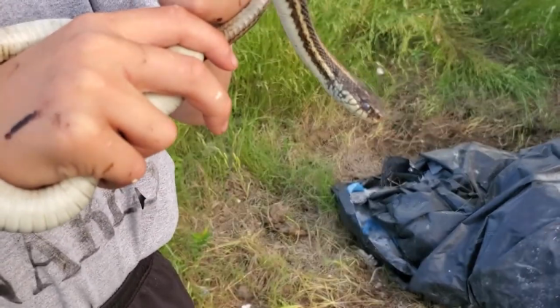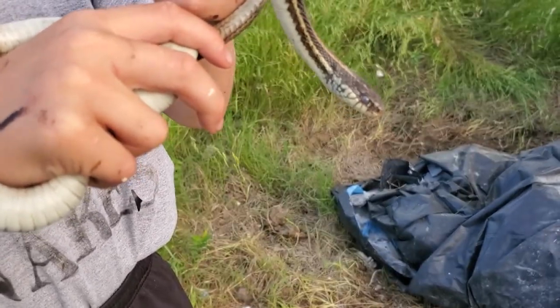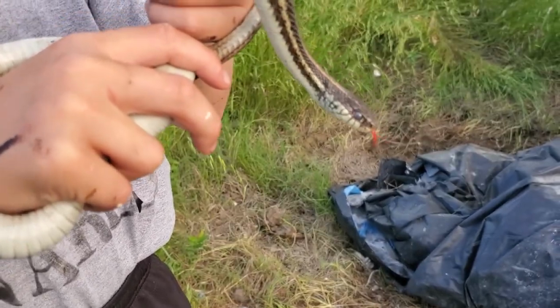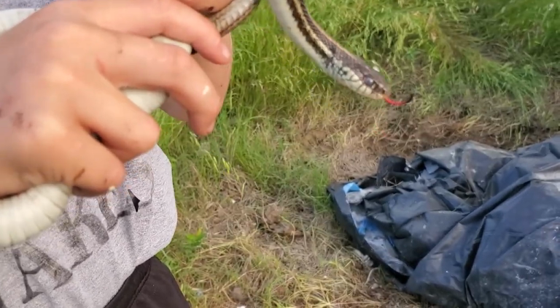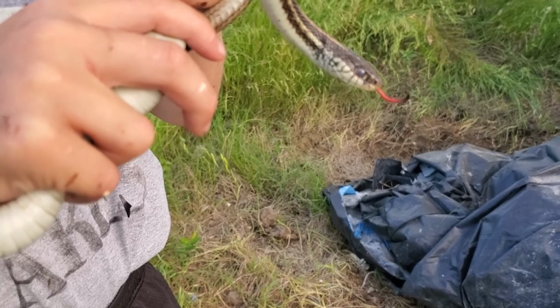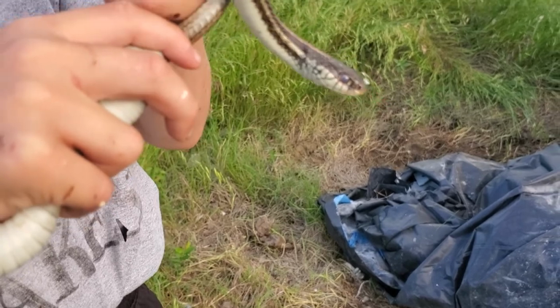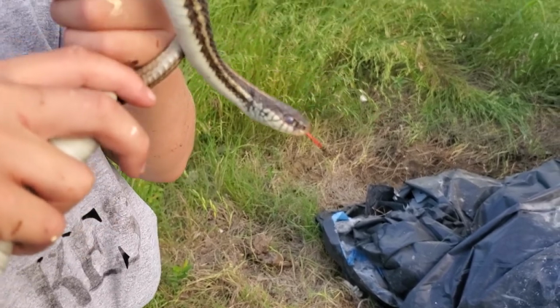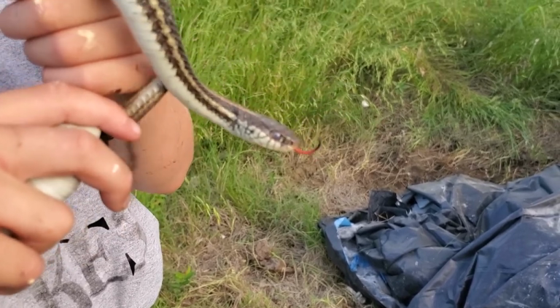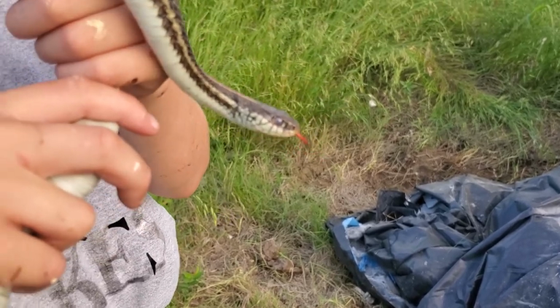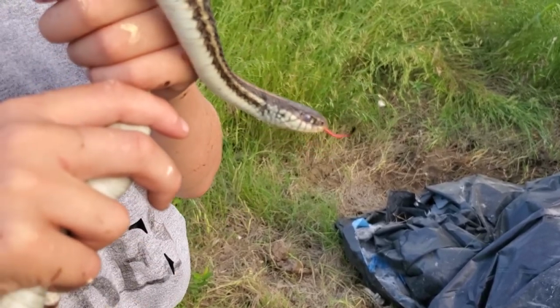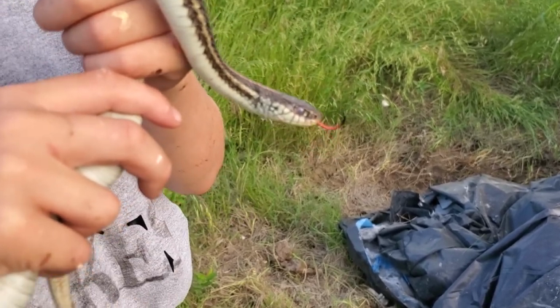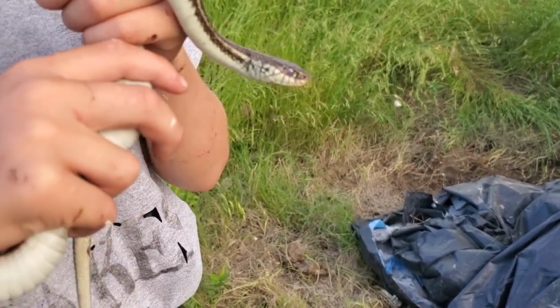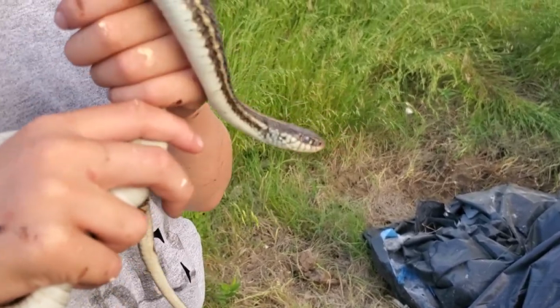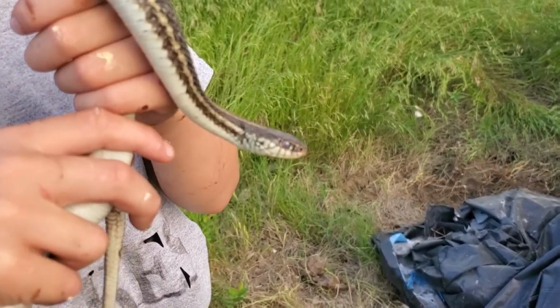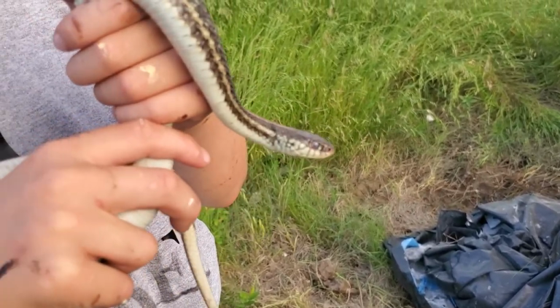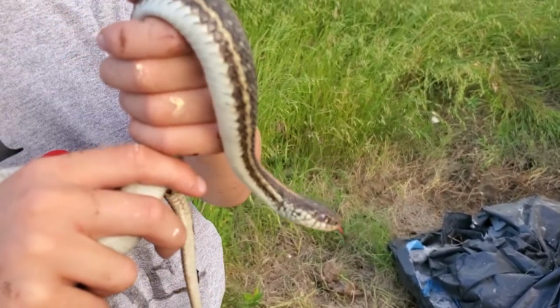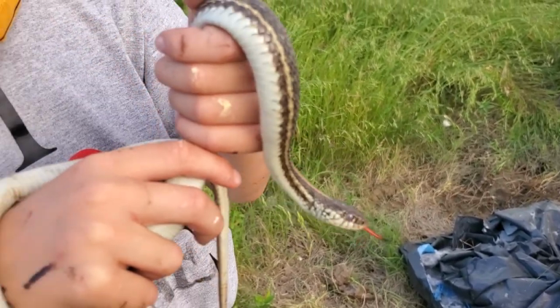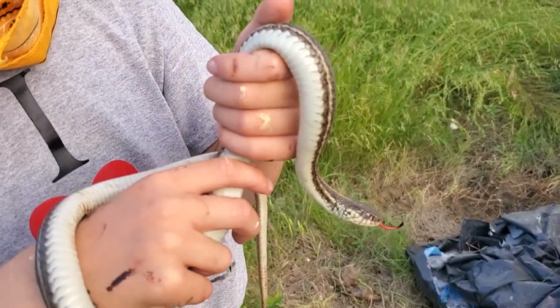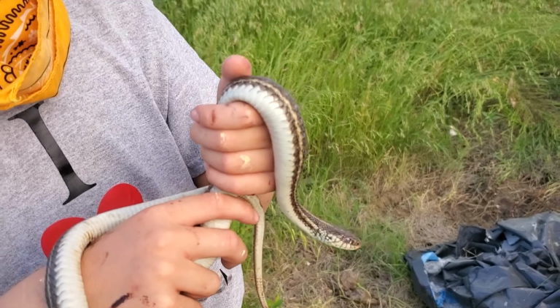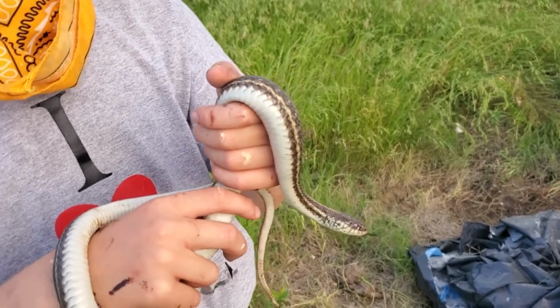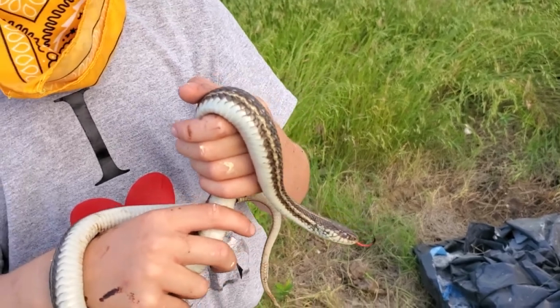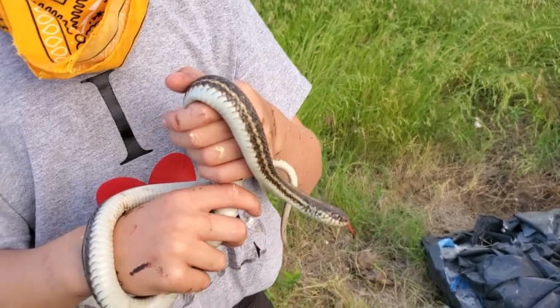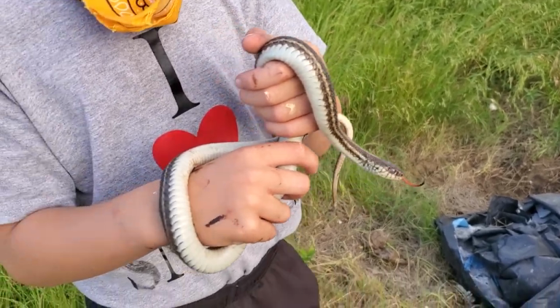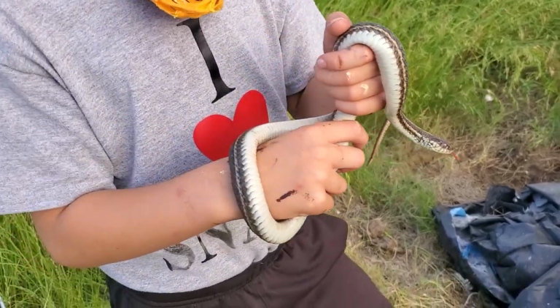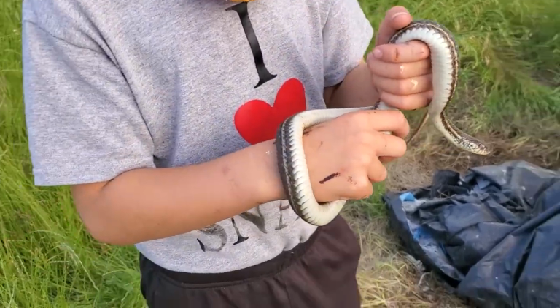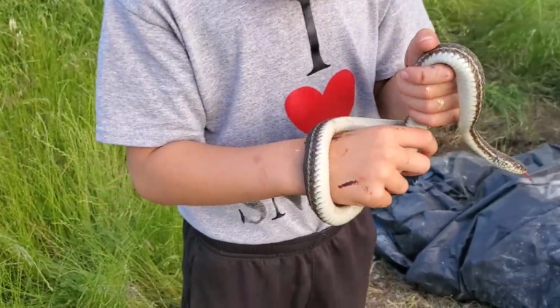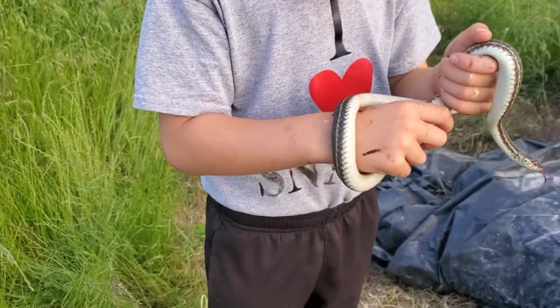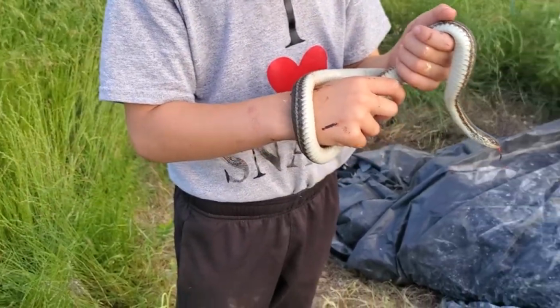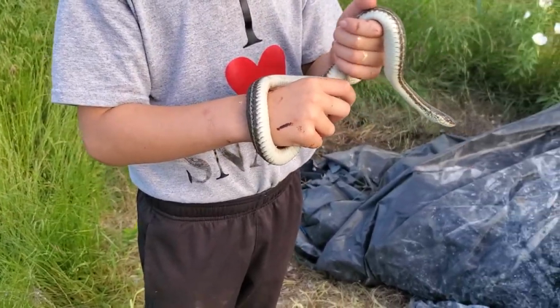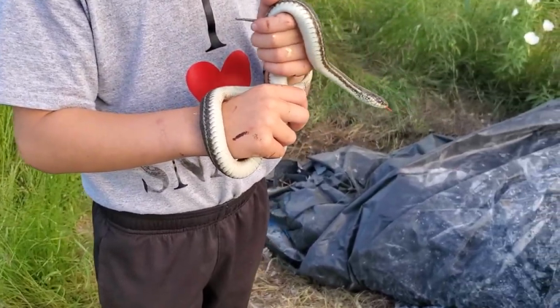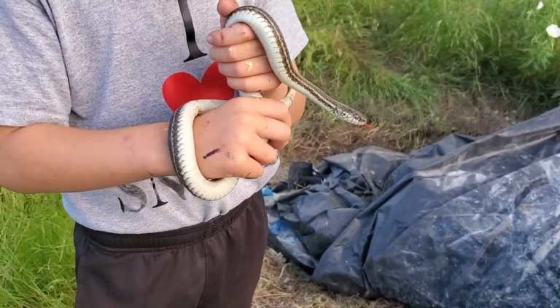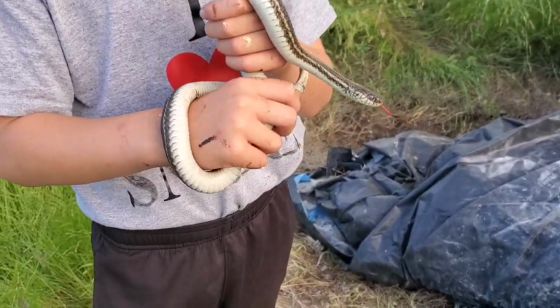And another thing — these usually tend to get a little bit larger than ribbon snakes. A little bit fatter too, huh? Yeah, a little bit fatter. I can tell that it's a little bit bigger in your hands.